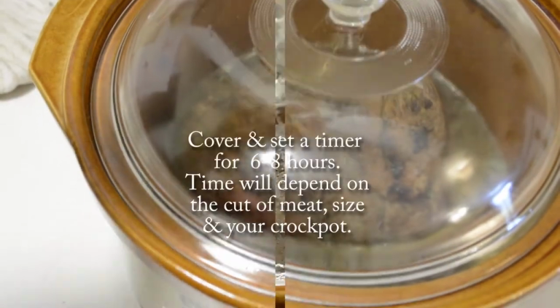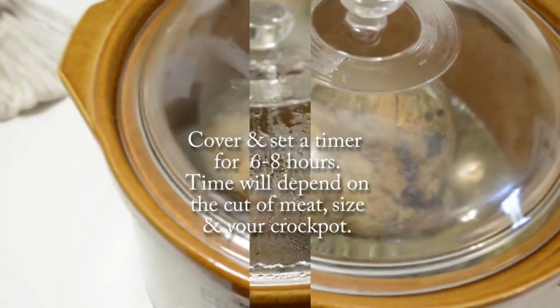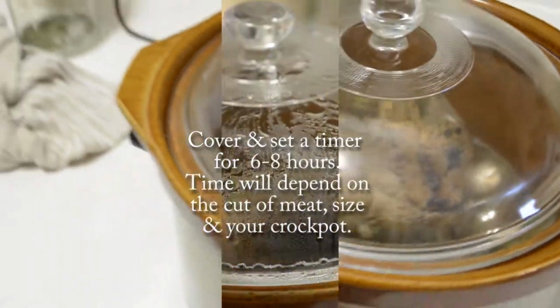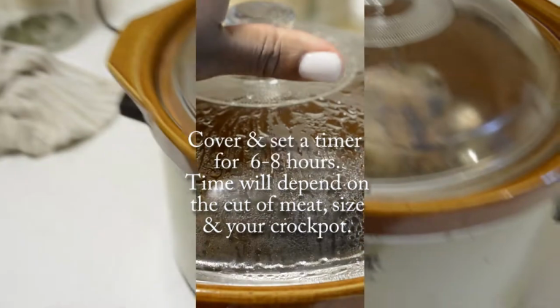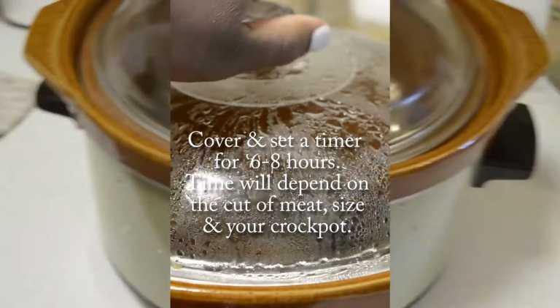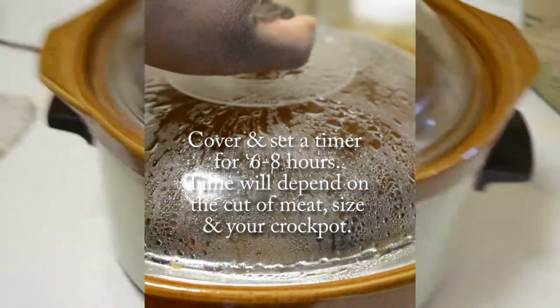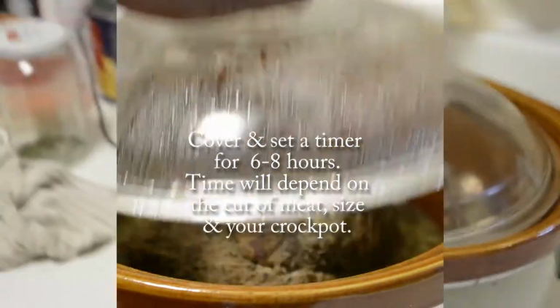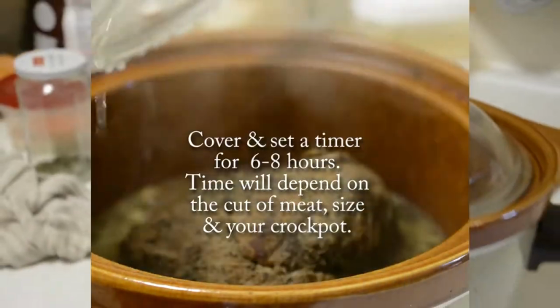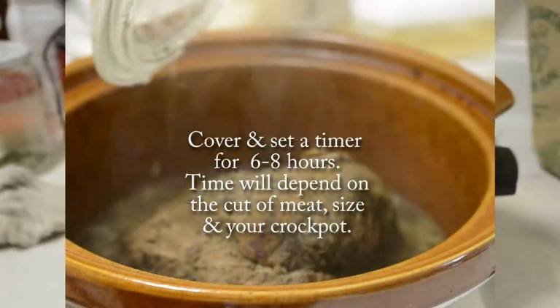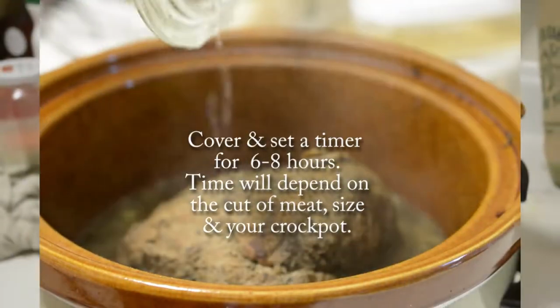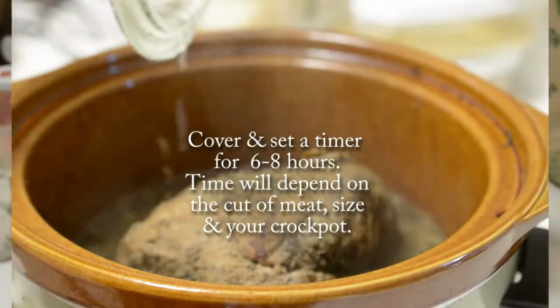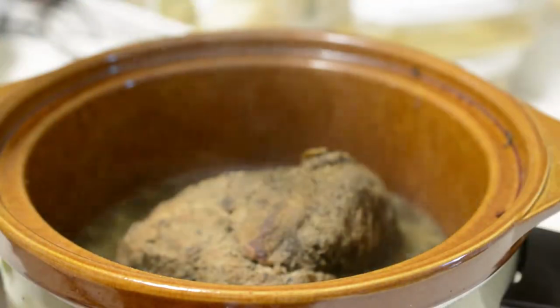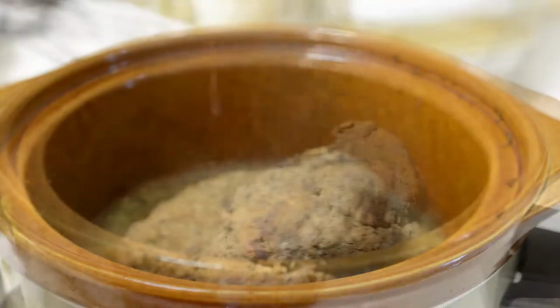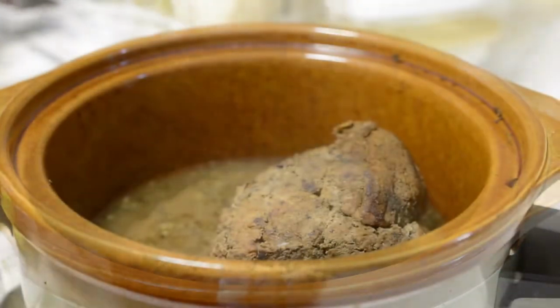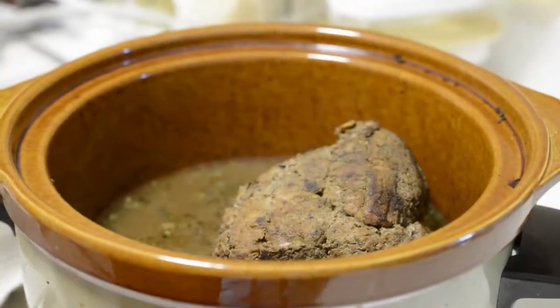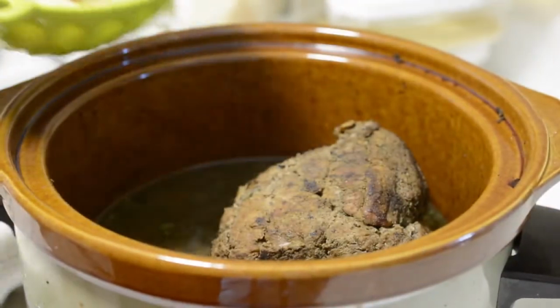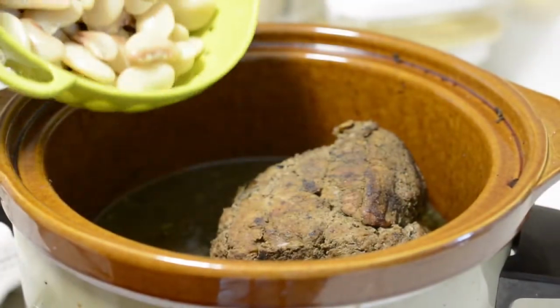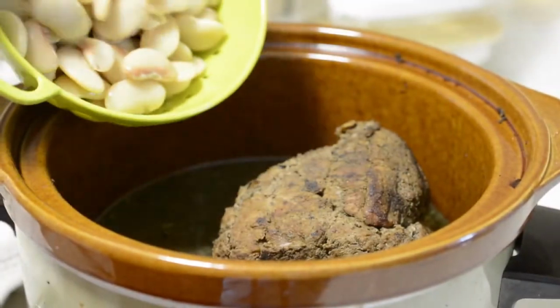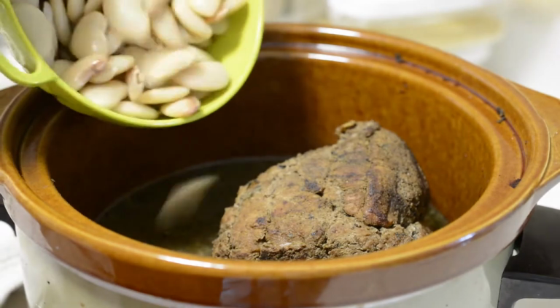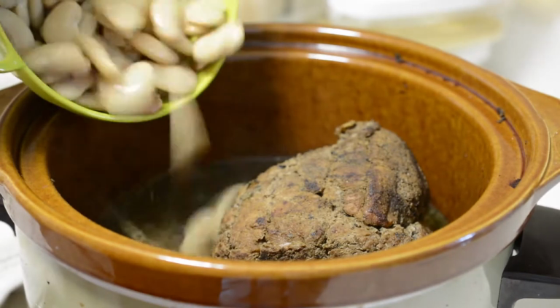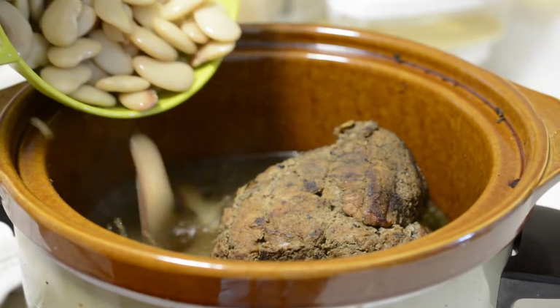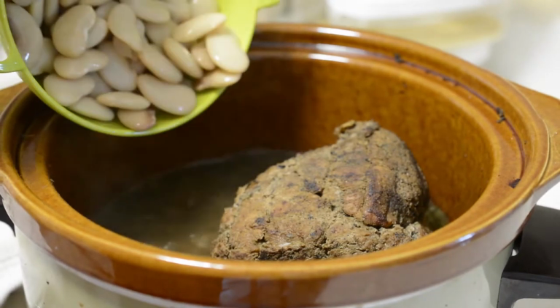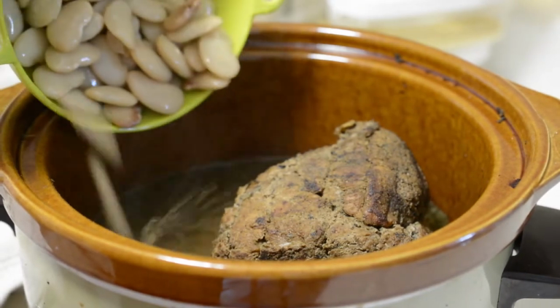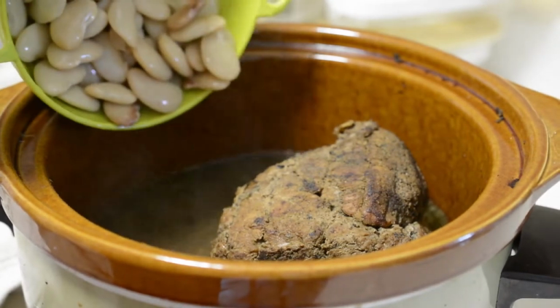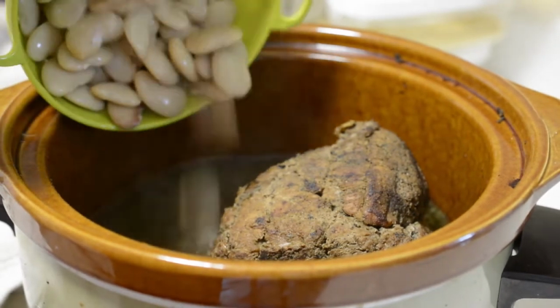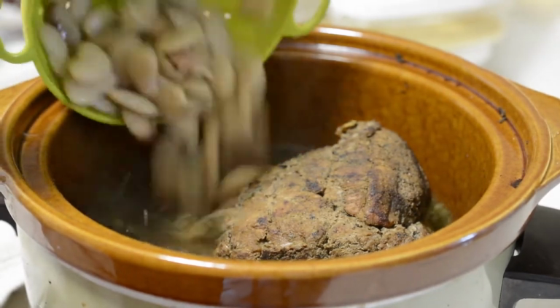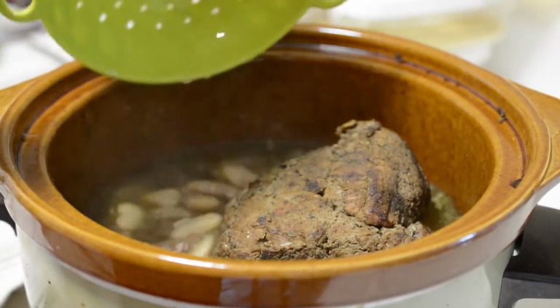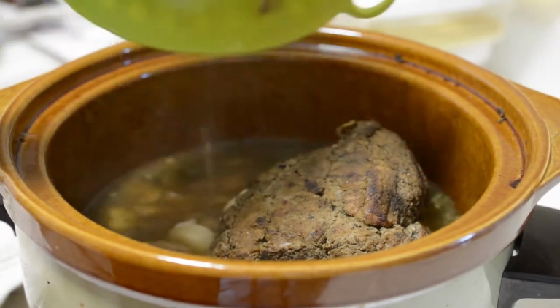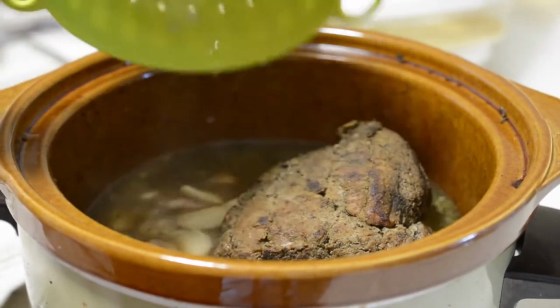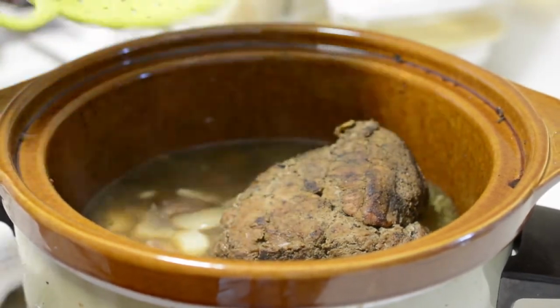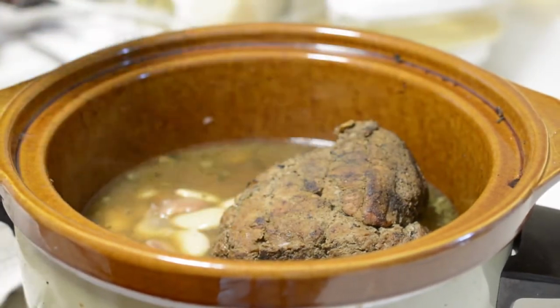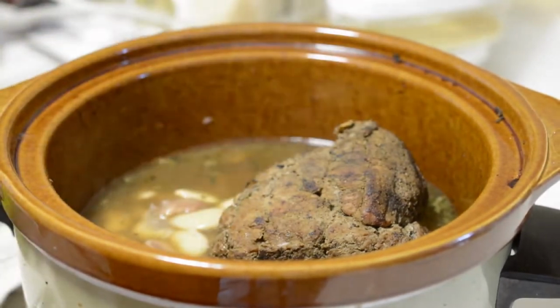Cover and set the timer of your crock pot for six to eight hours on high. The time will, of course, depend on the cut of the meat, size of the meat, and your individual crock pot settings.